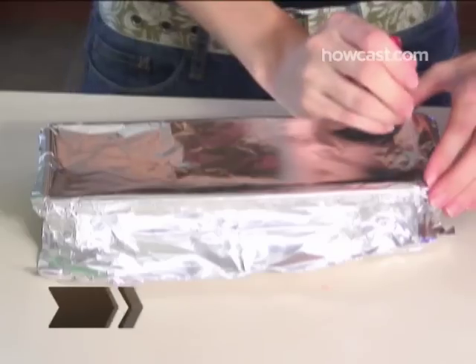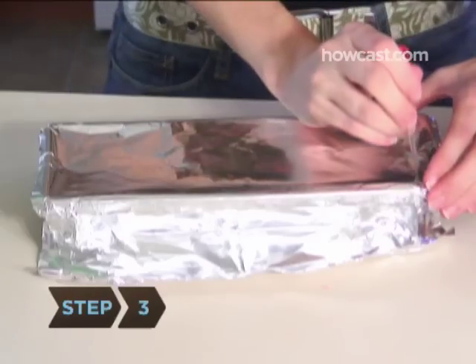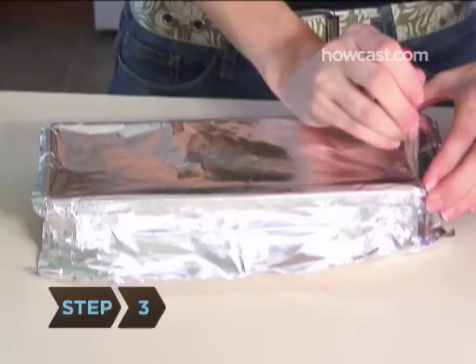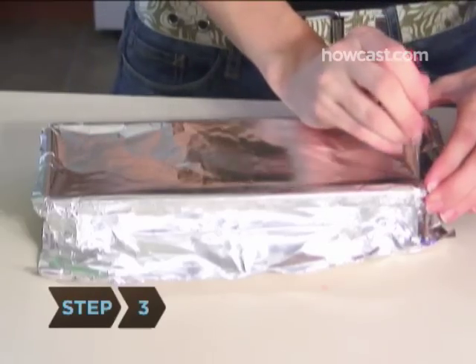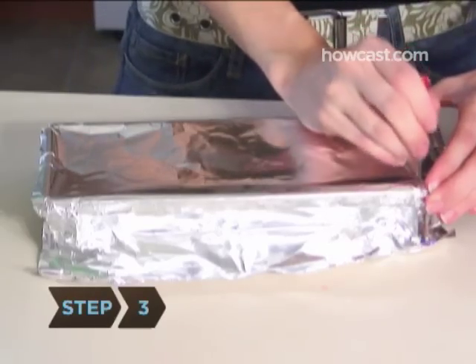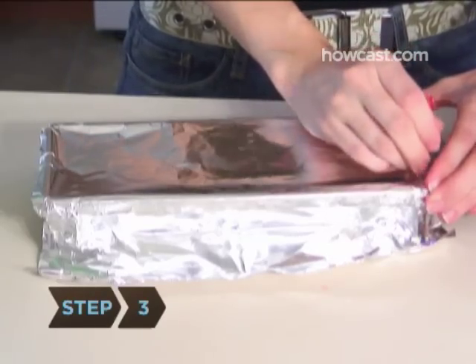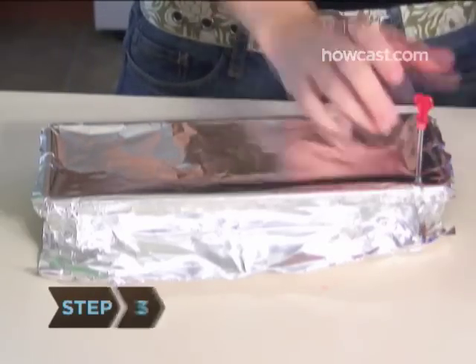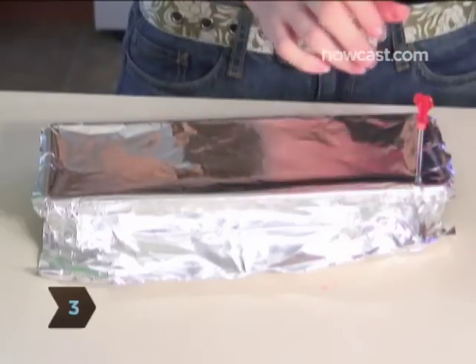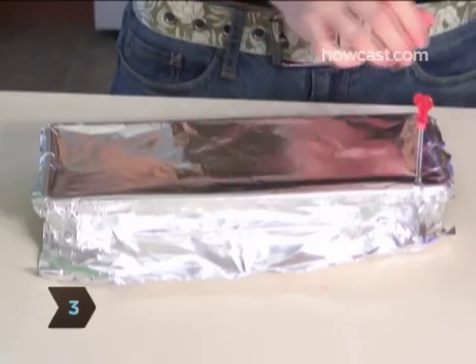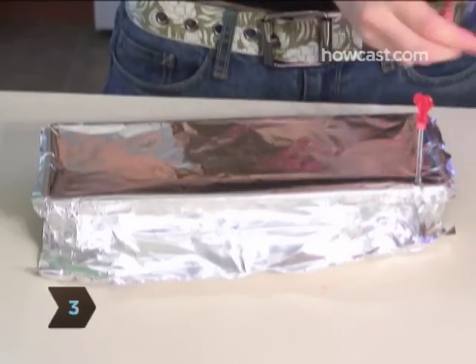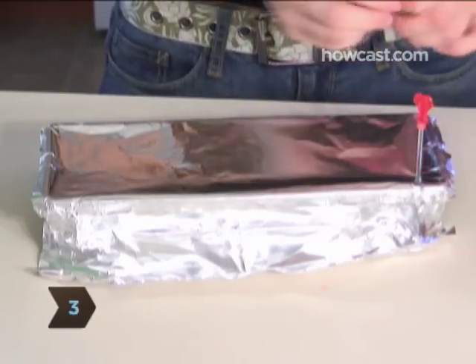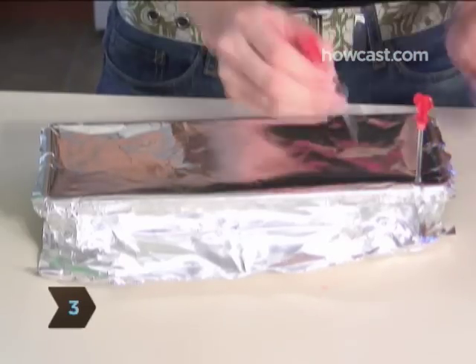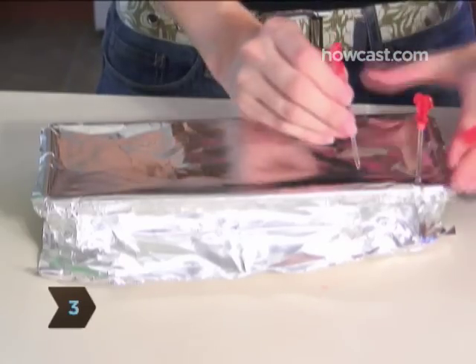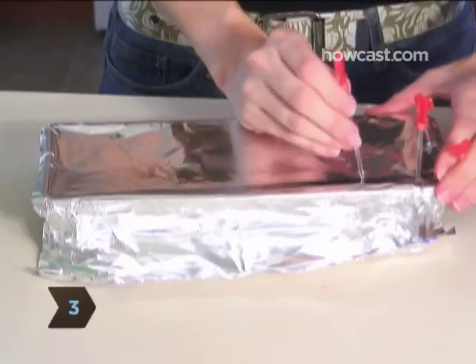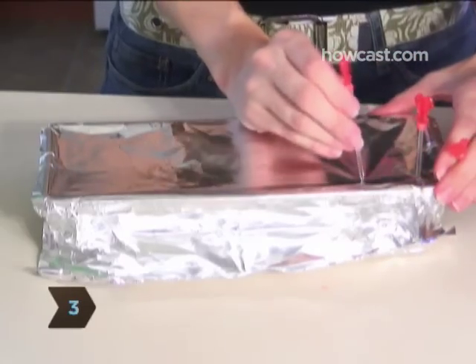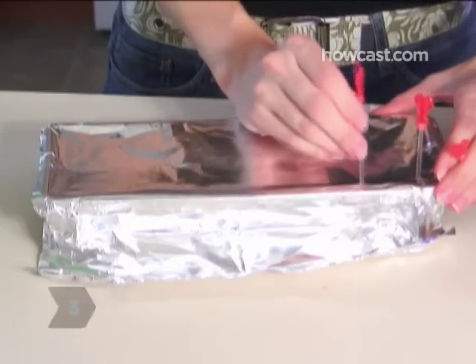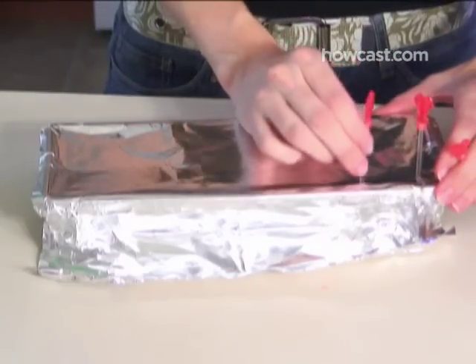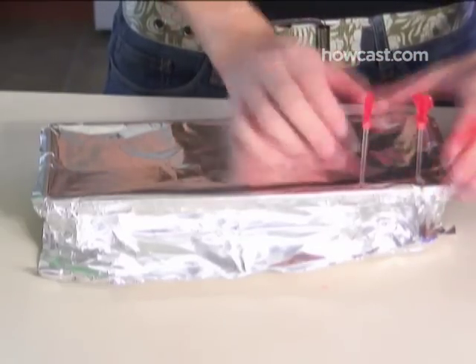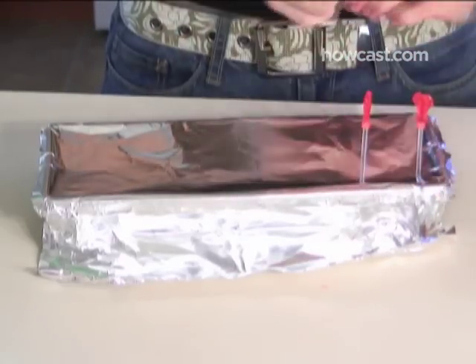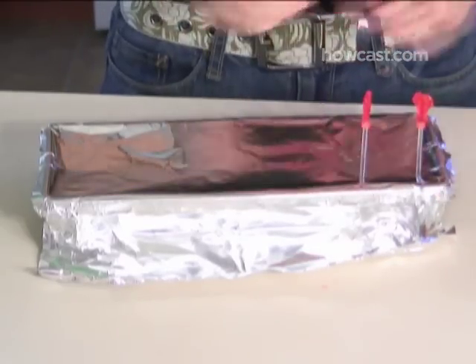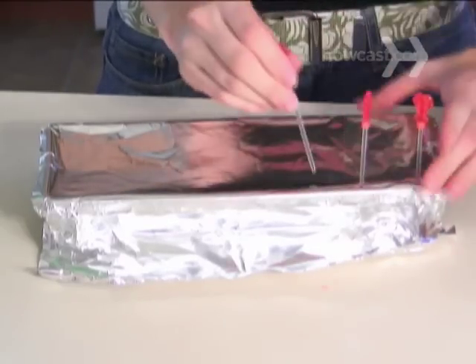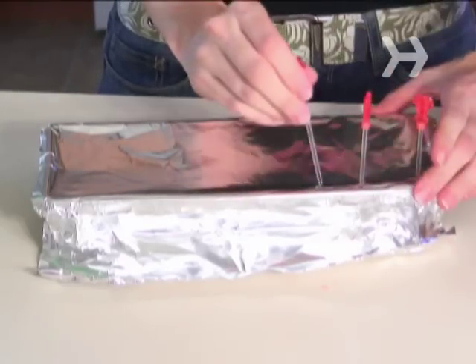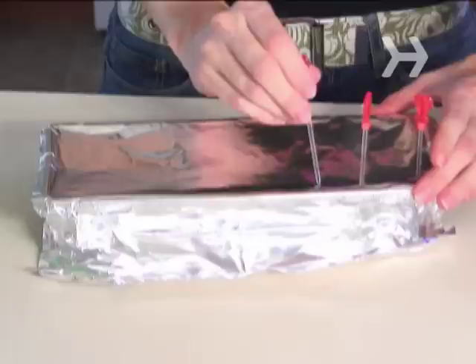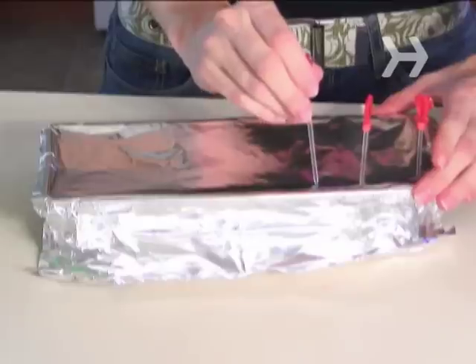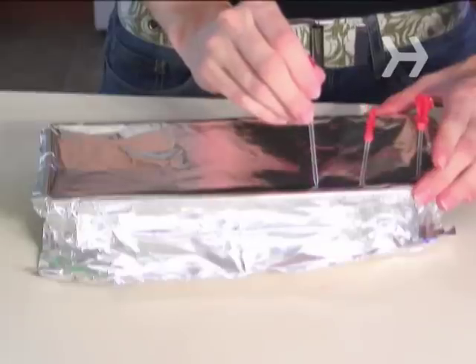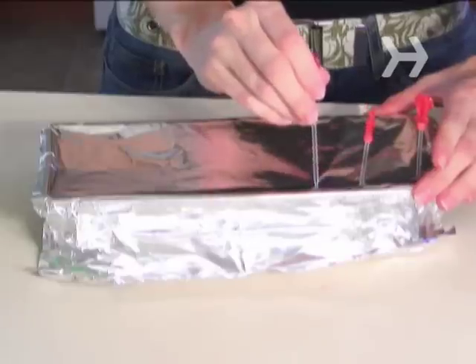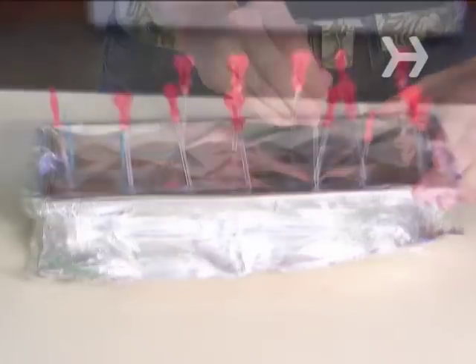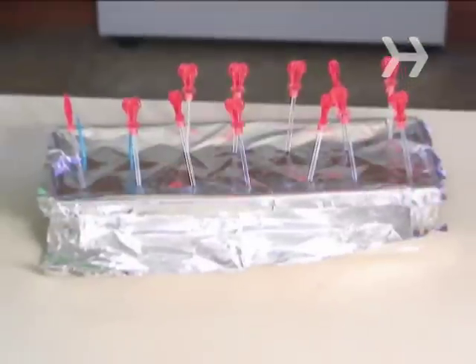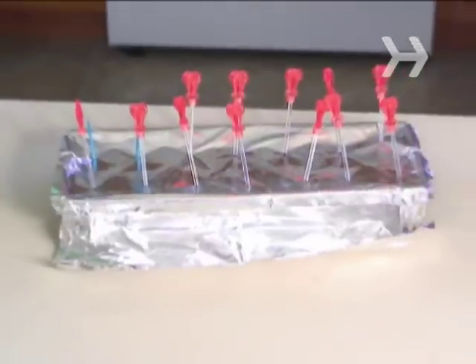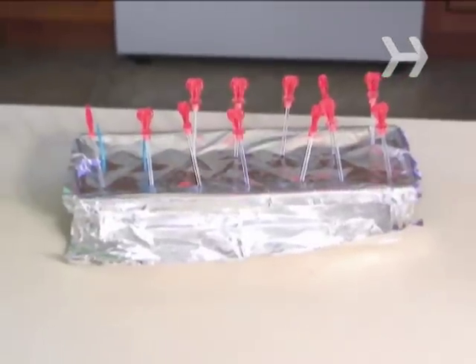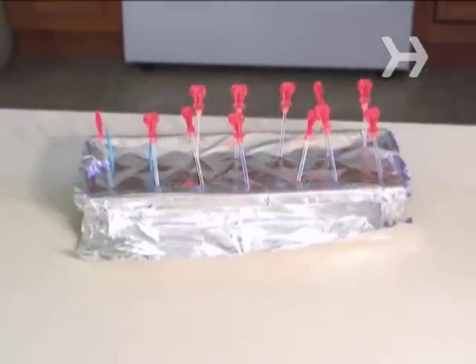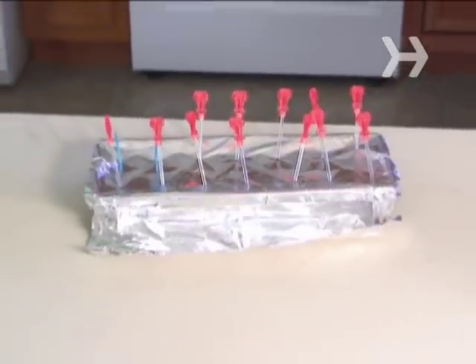Step 3. Carefully poke one popsicle stick or toothpick through the aluminum foil into each section of the ice cube tray to serve as the handle. Be sure that the sticks are straight.